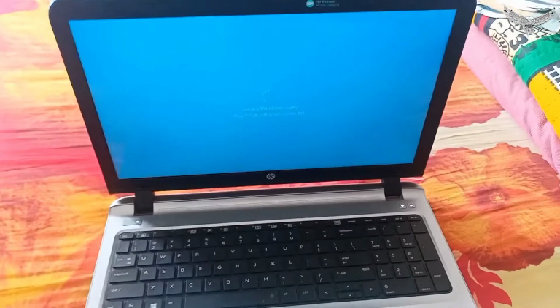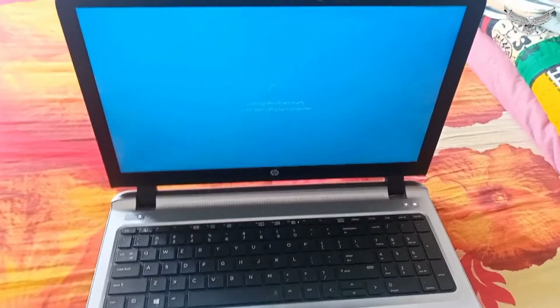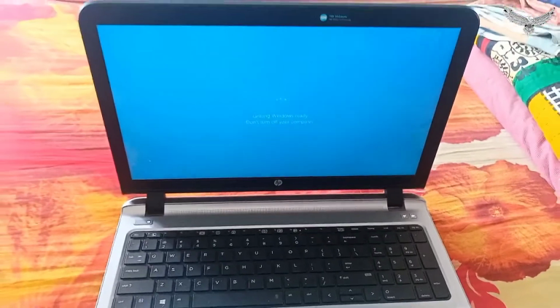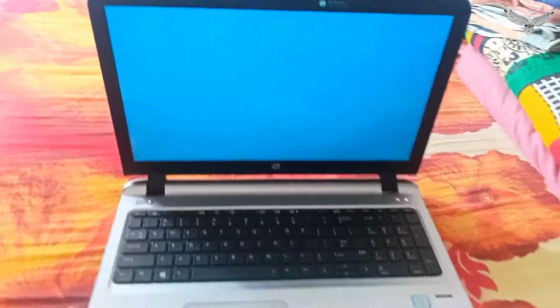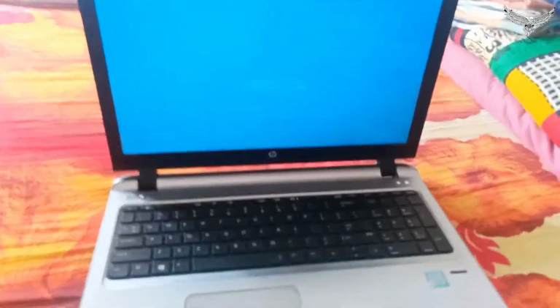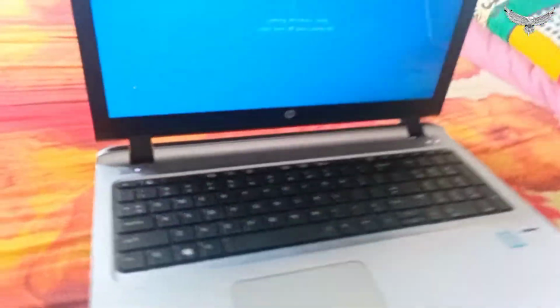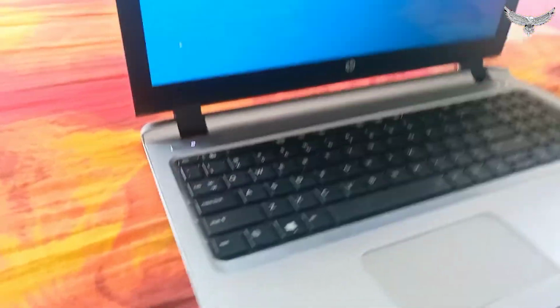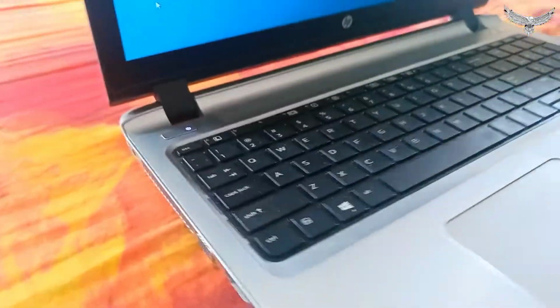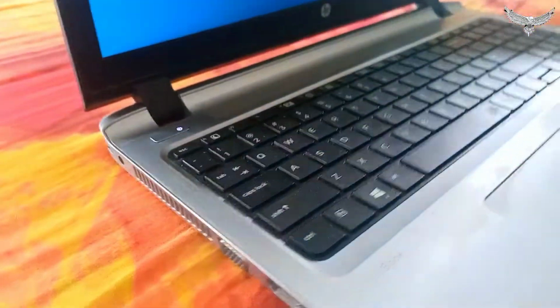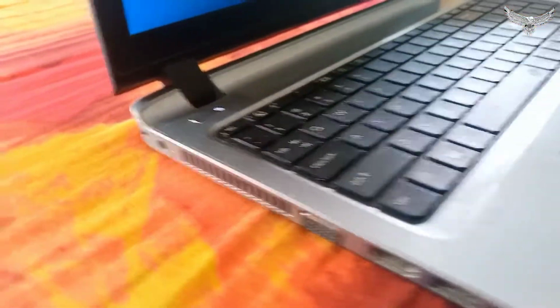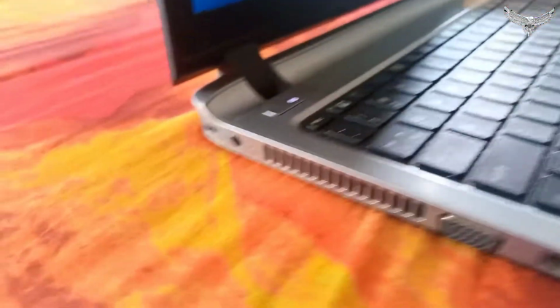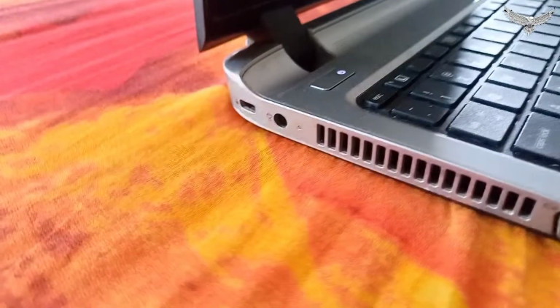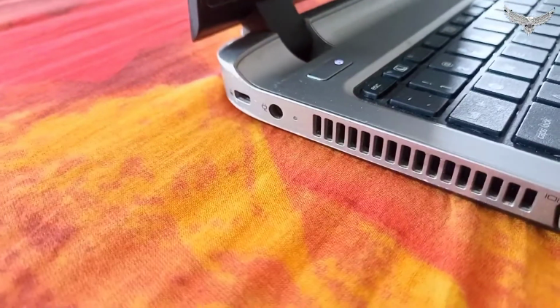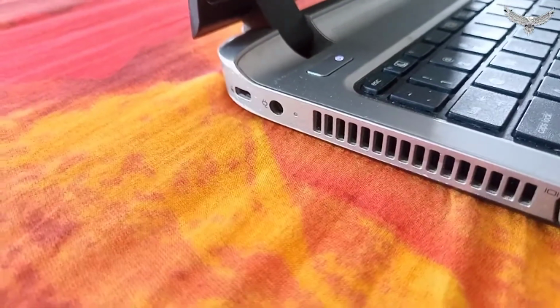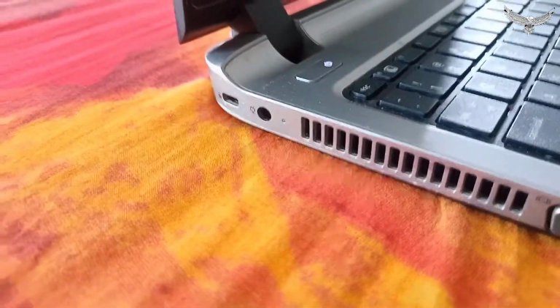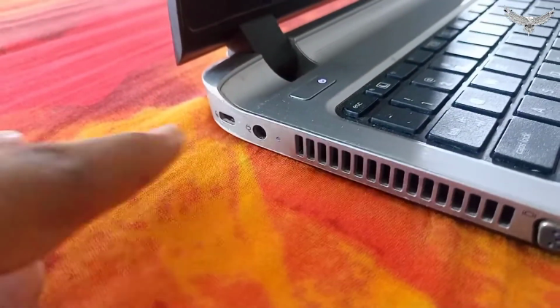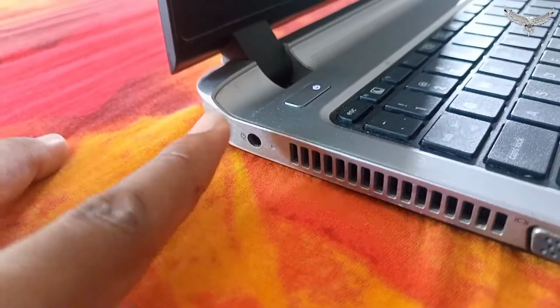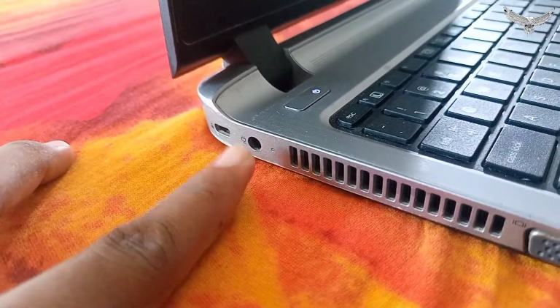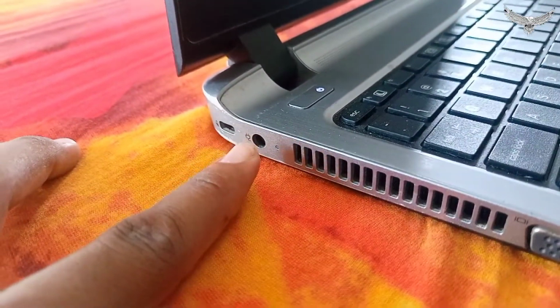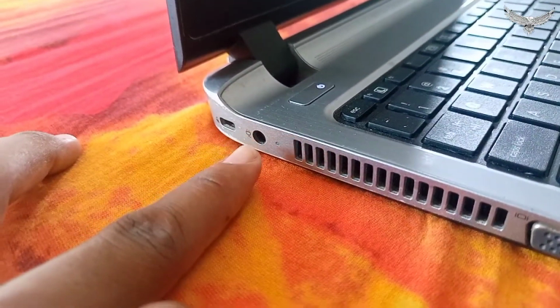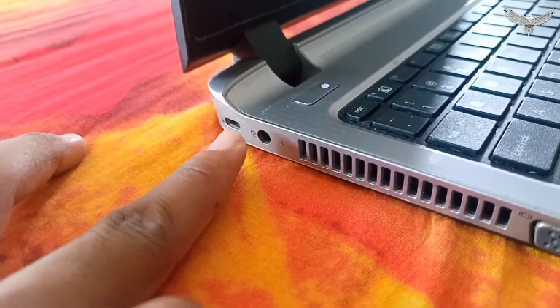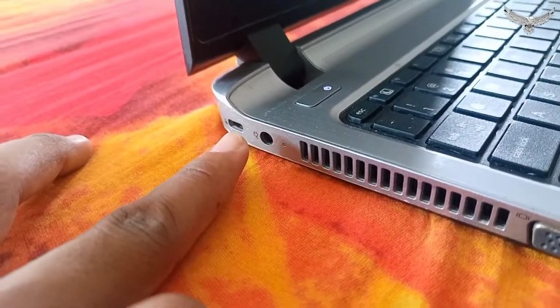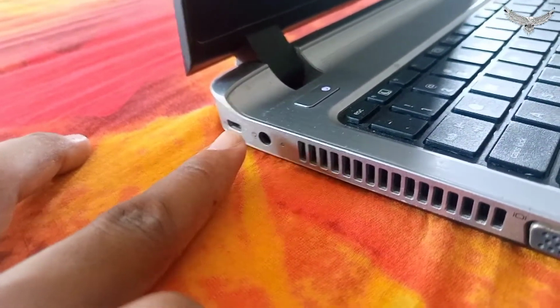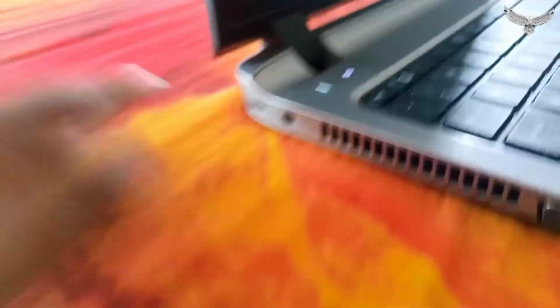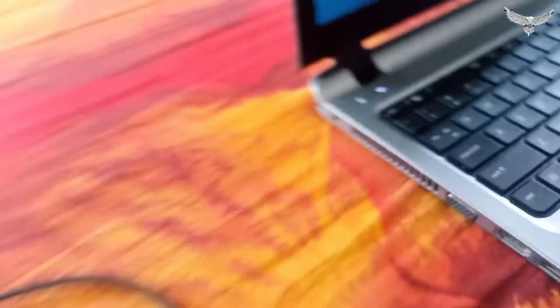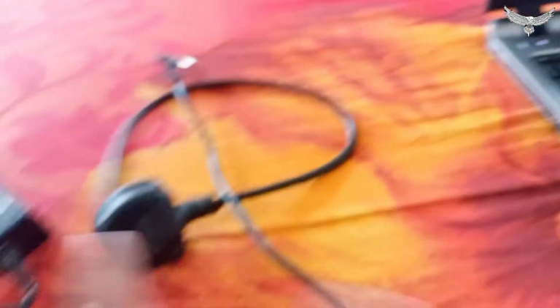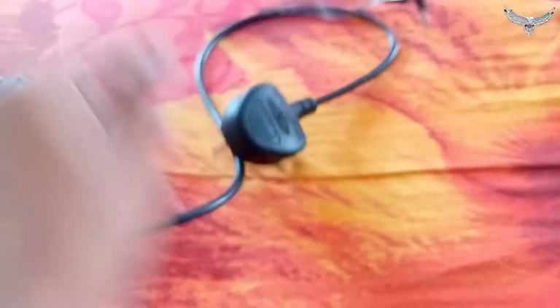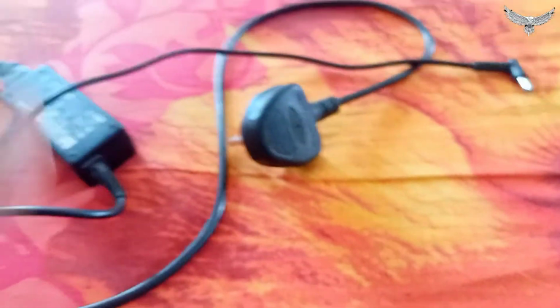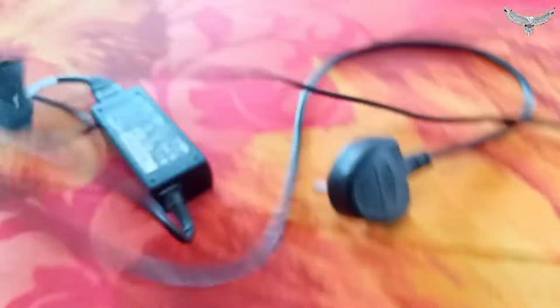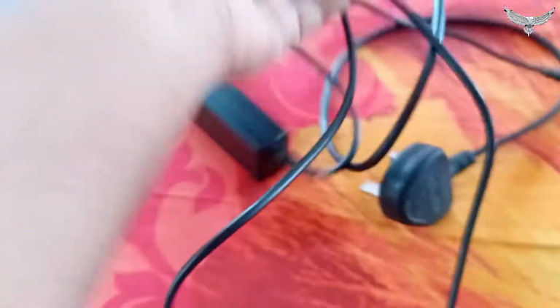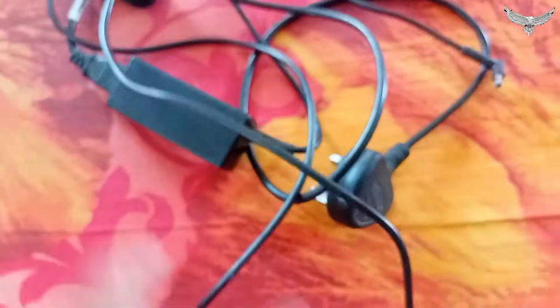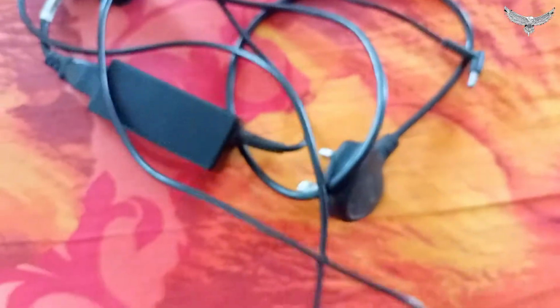Hey guys, Assalamu Alaikum. I am here with another technique for the laptop. Today's topic is how to connect with the battery. First of all, you have to choose — there are two ports.